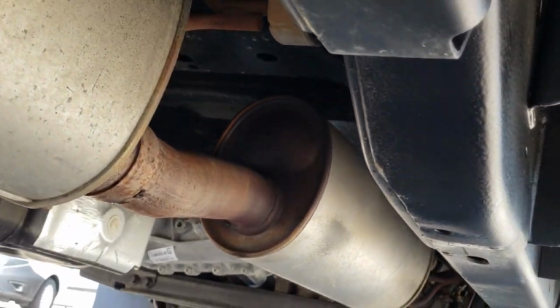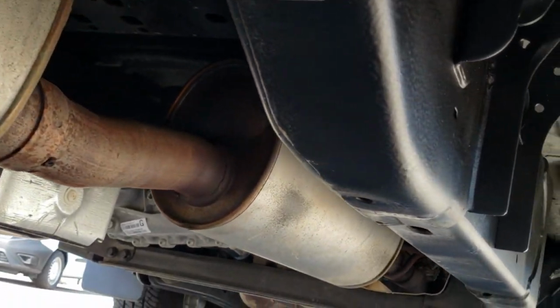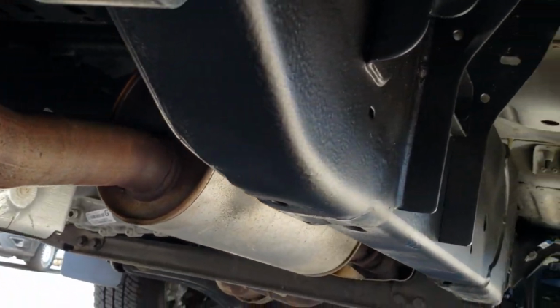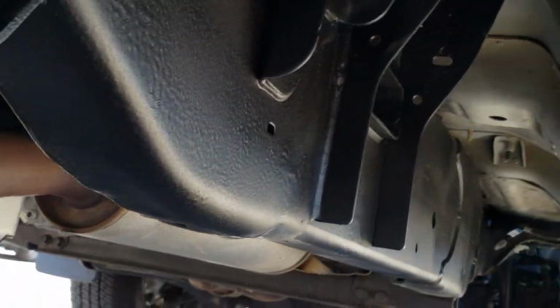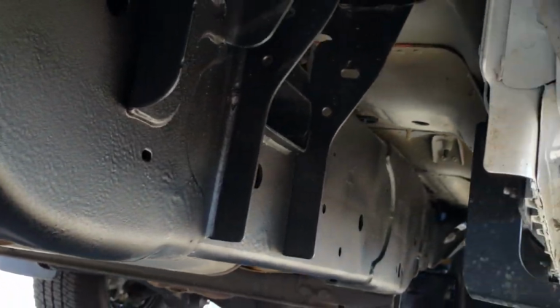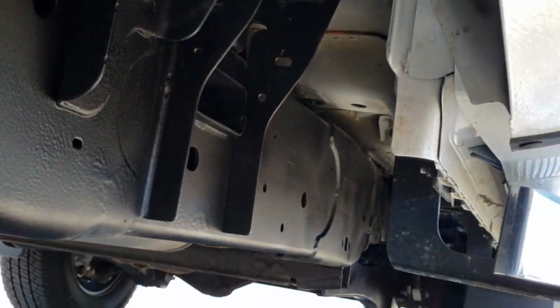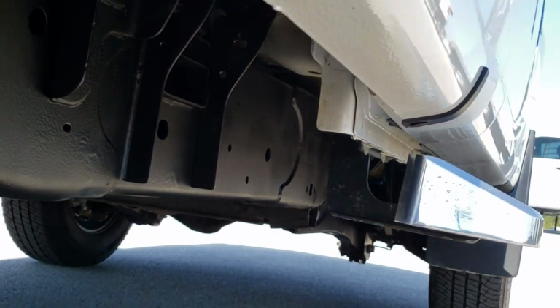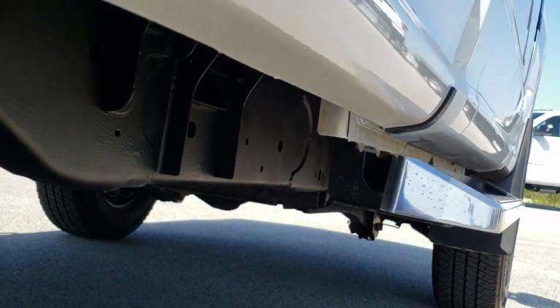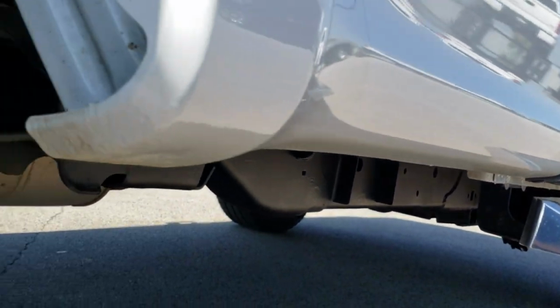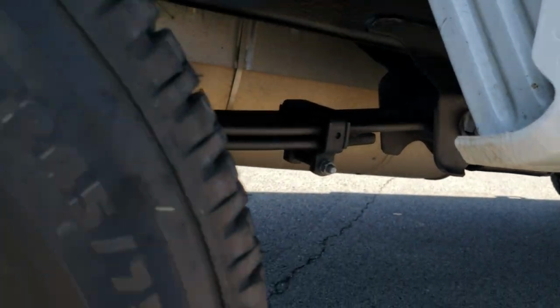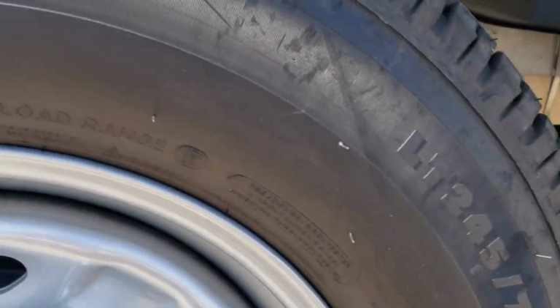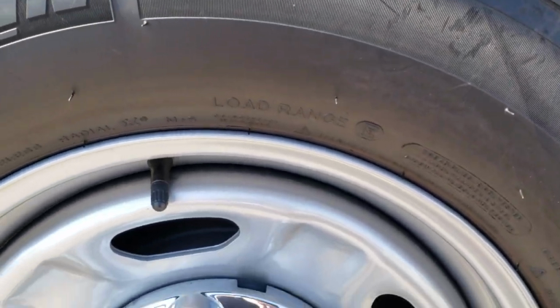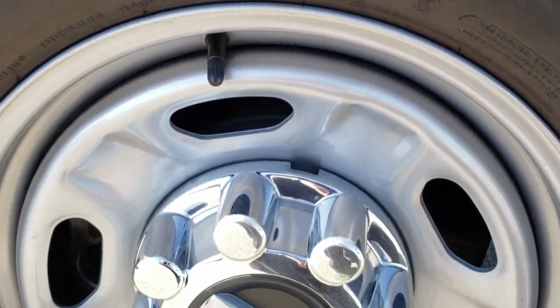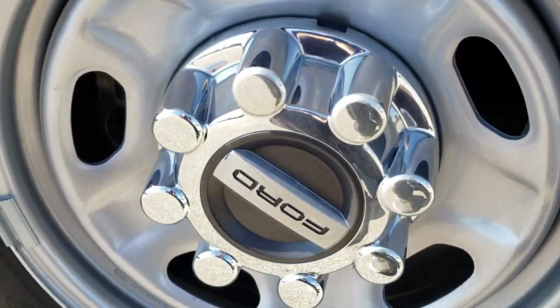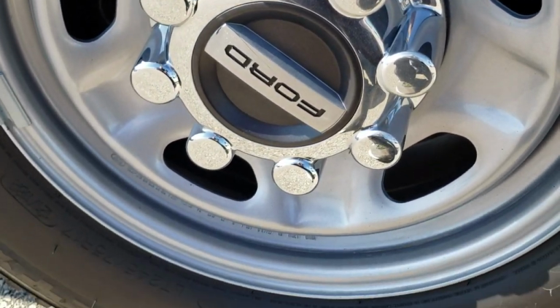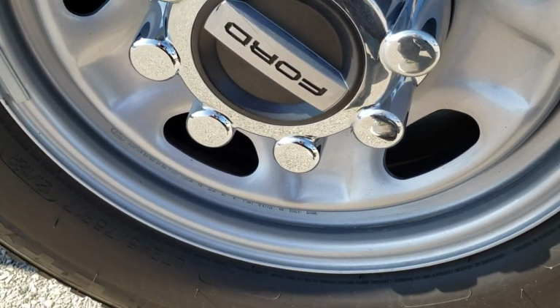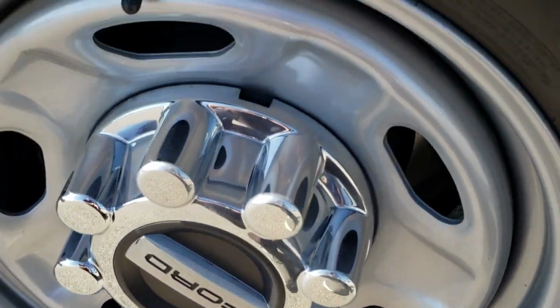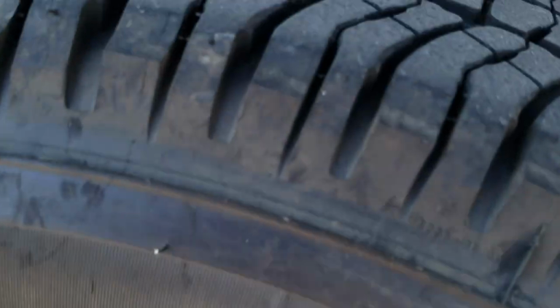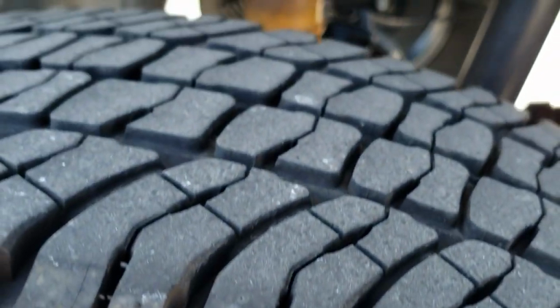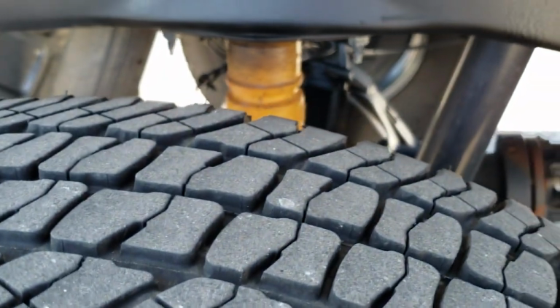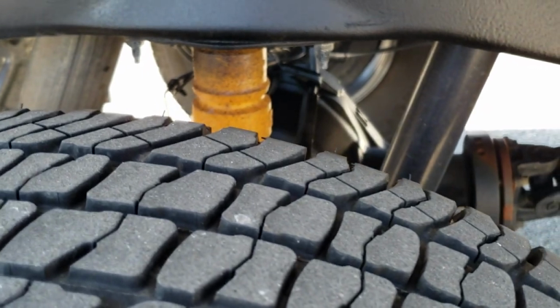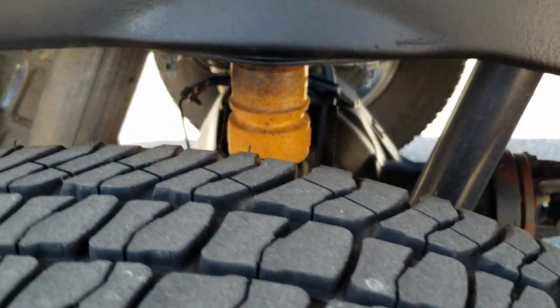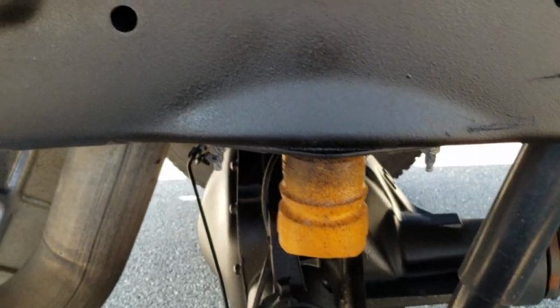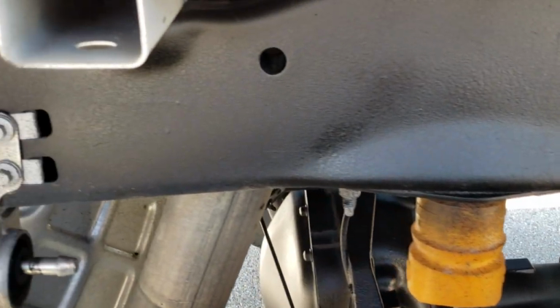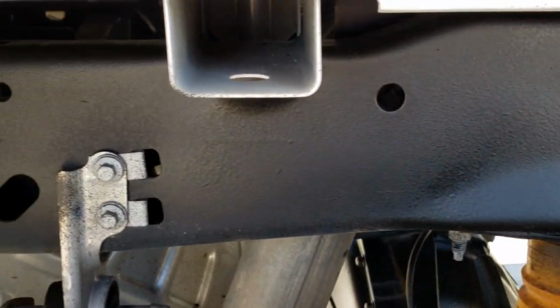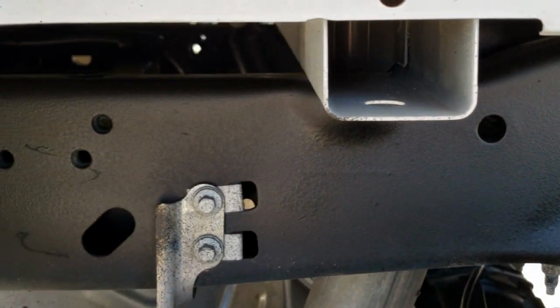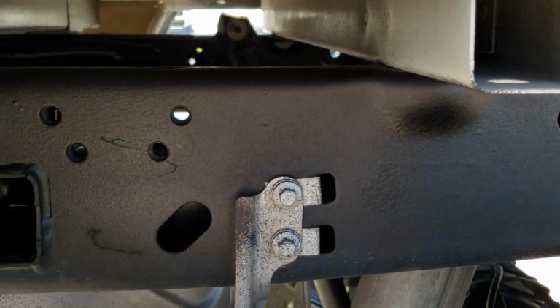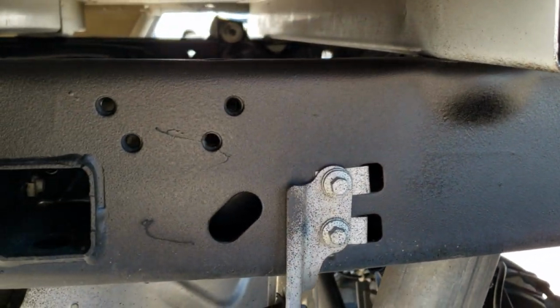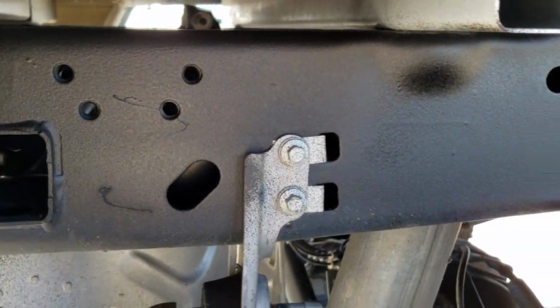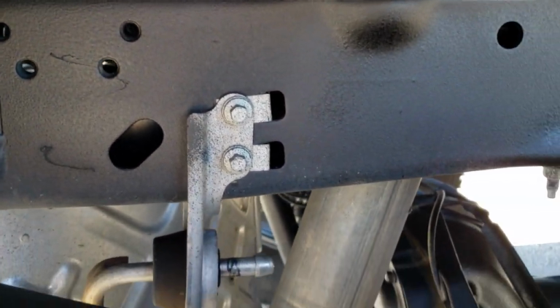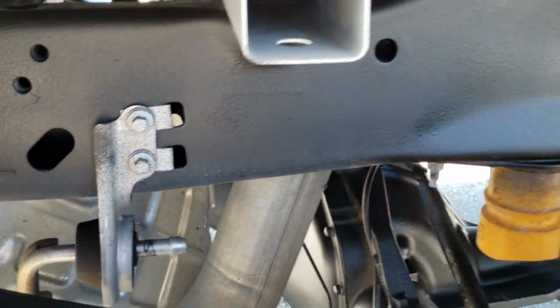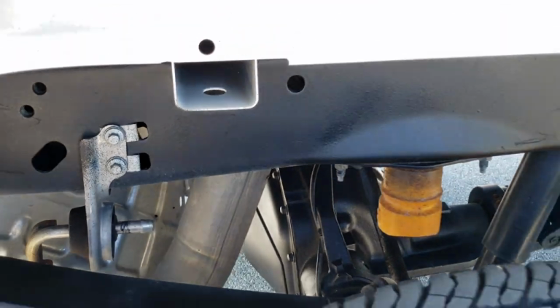It has all the factory exhaust. Frame and underbody is in excellent shape, and this back rim is in excellent shape as well — no scuffs or scrapes. Back tires have just as much tread as the front tires, and the rest of that frame and underbody is in really, really nice condition.